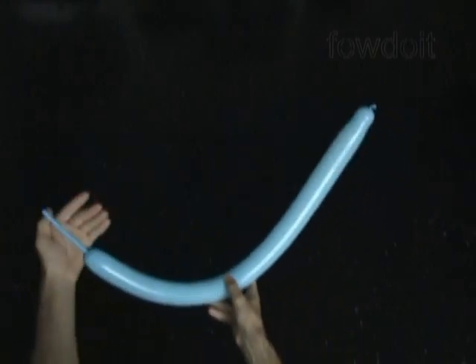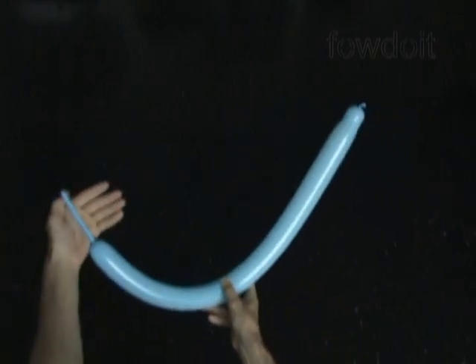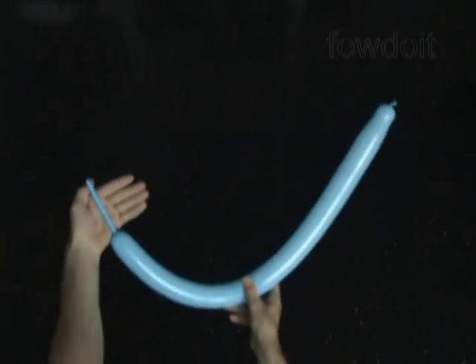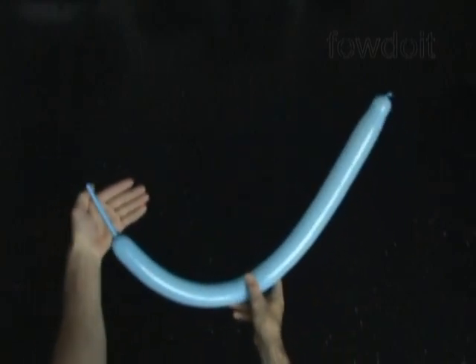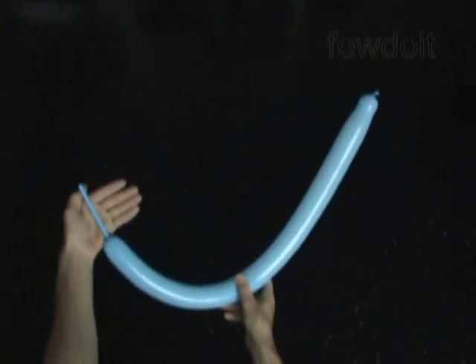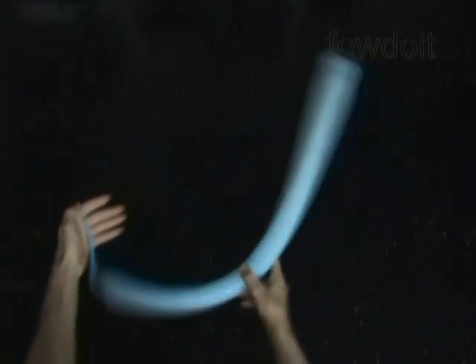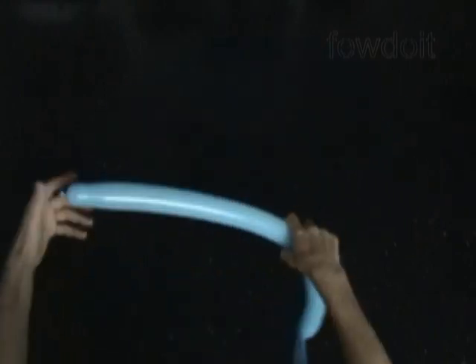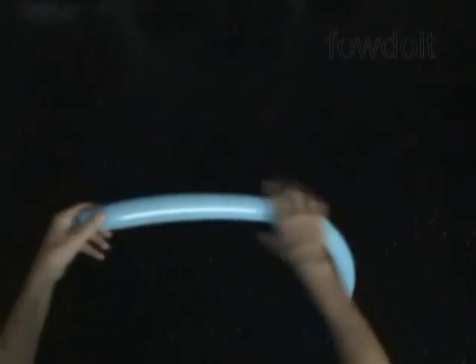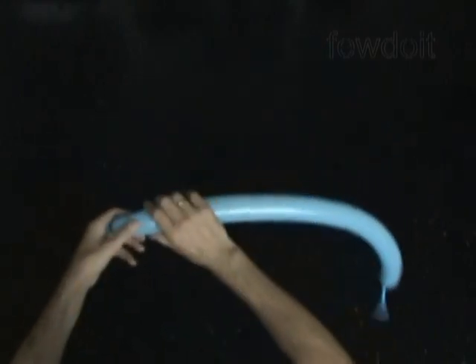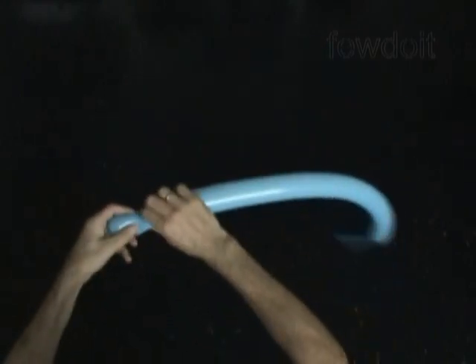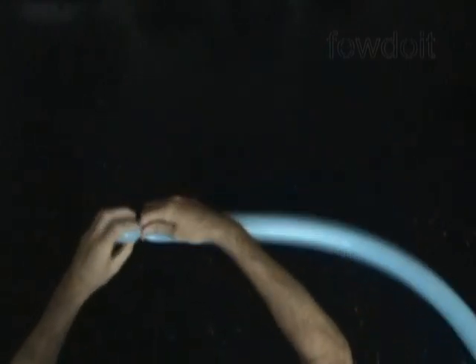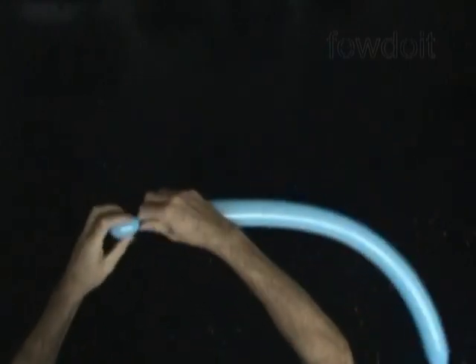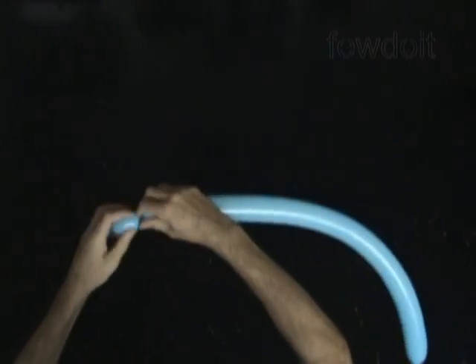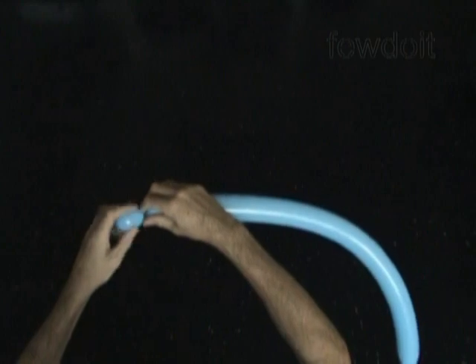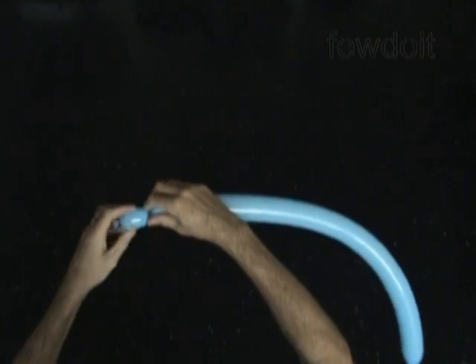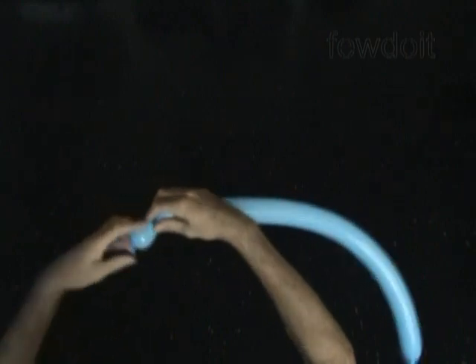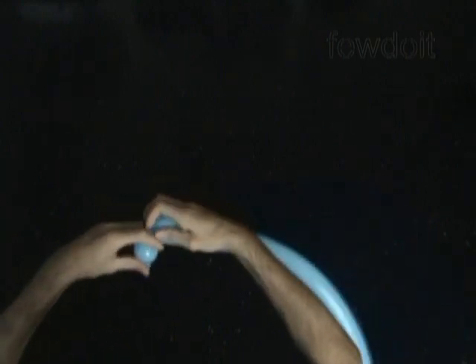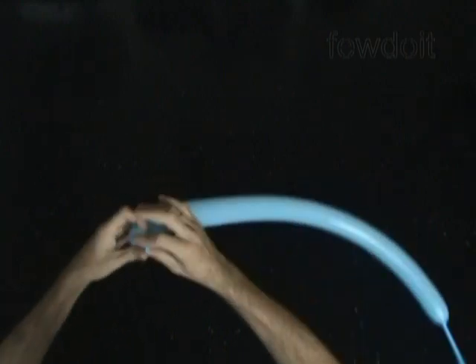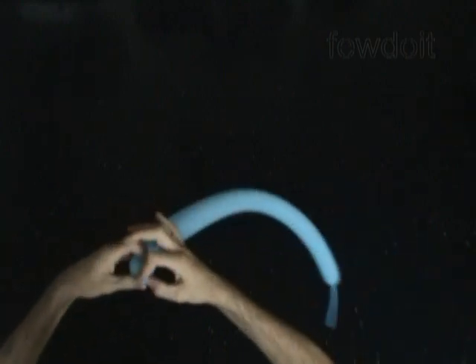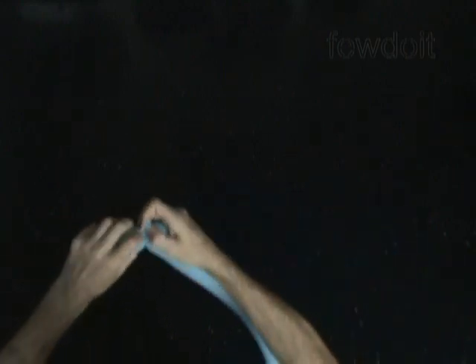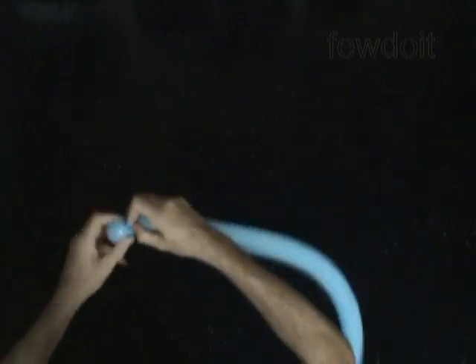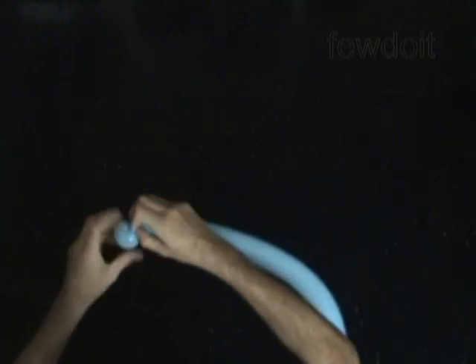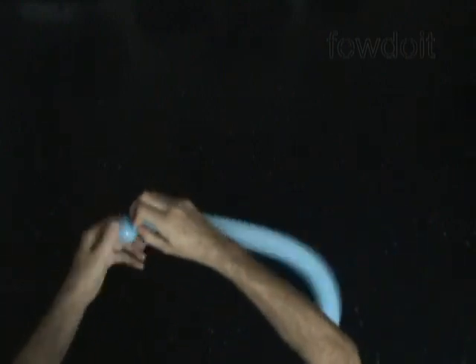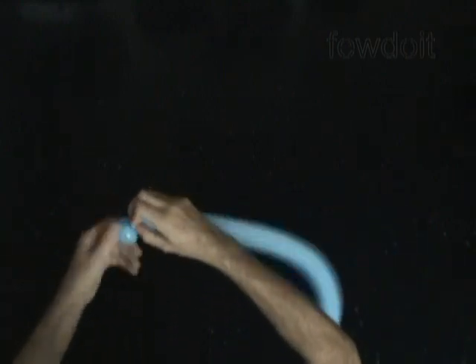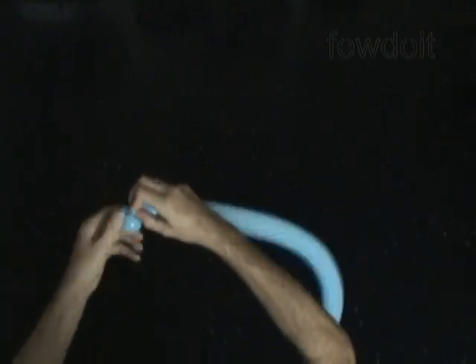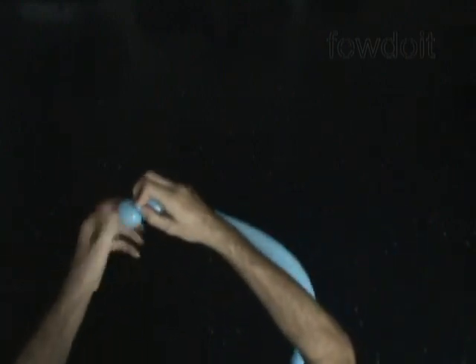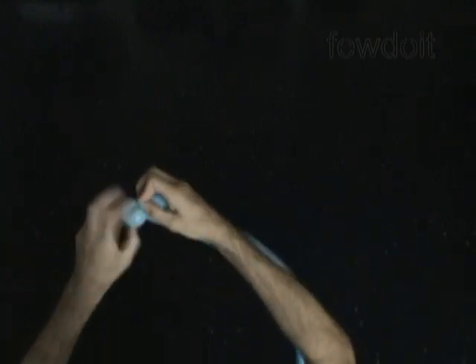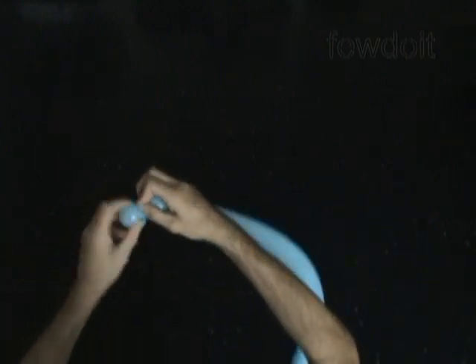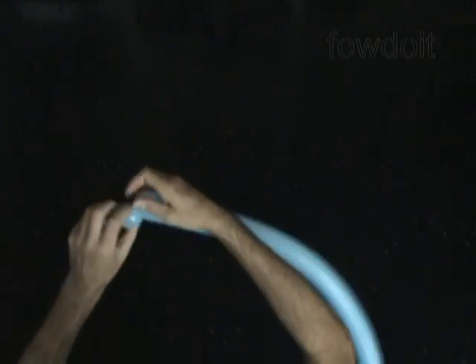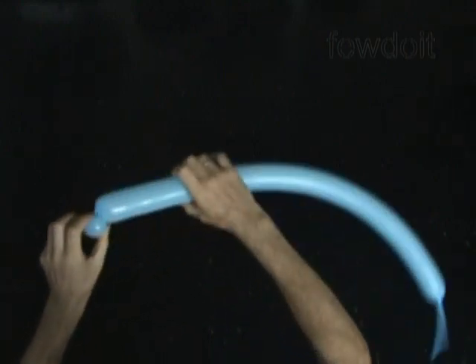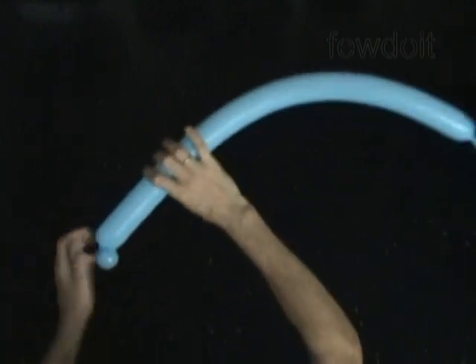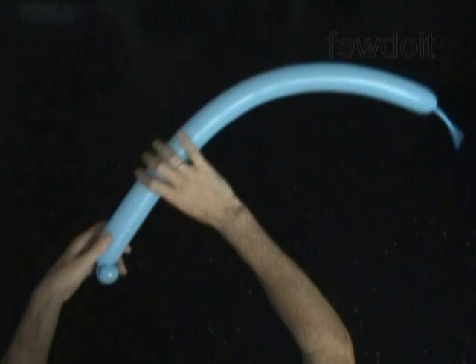Let's inflate any color balloon, leaving about a 4-inch flat tail. Now we twist the first soft, about 1-inch long bubble, and lock both ends of the first bubble in one lock twist.